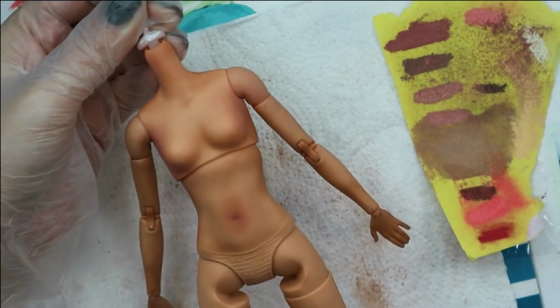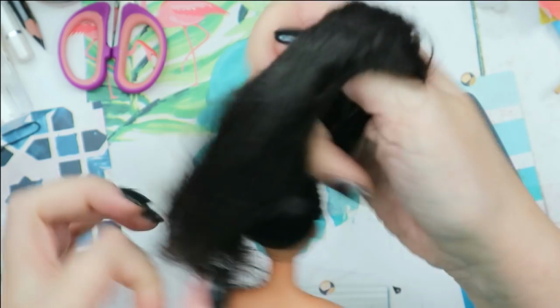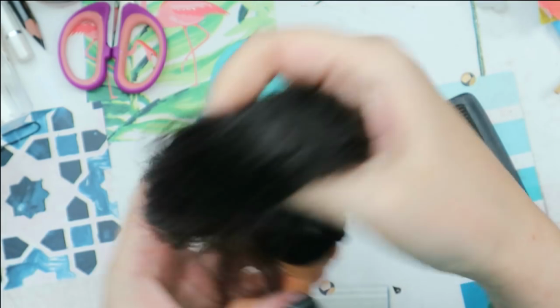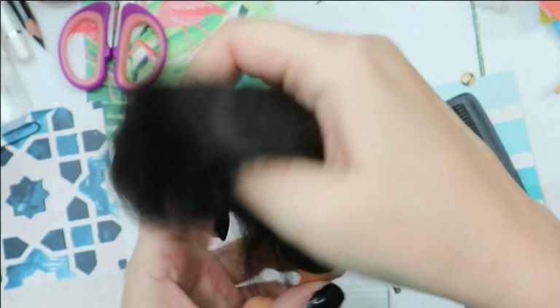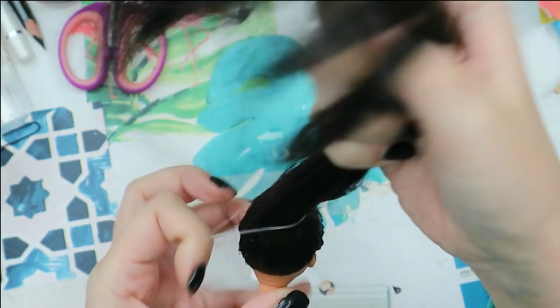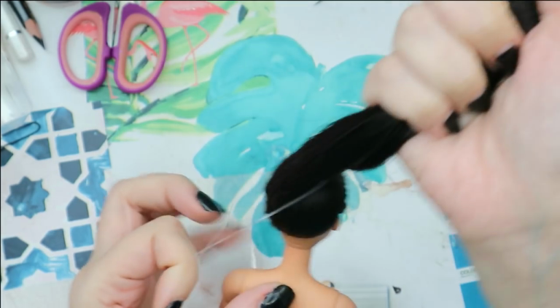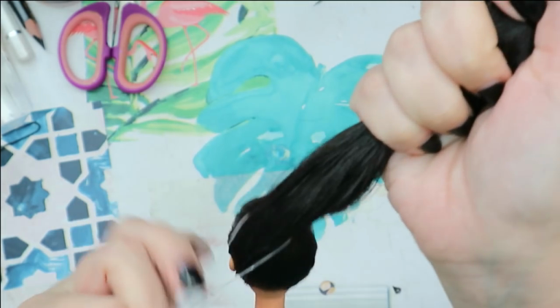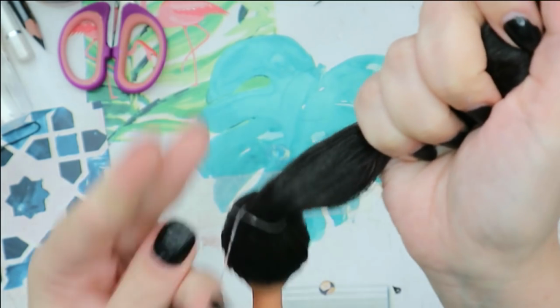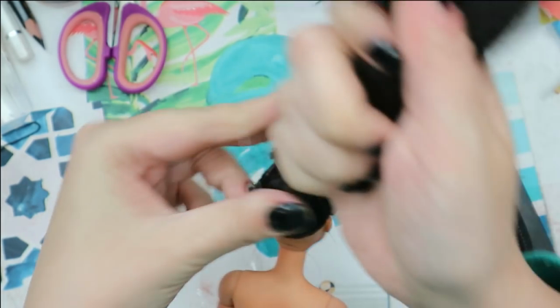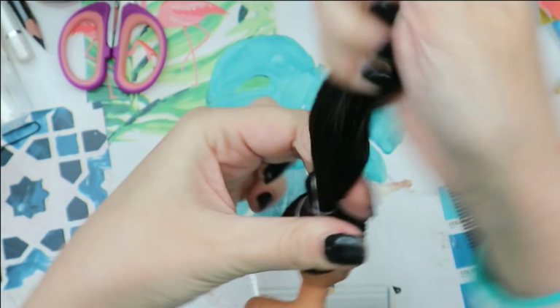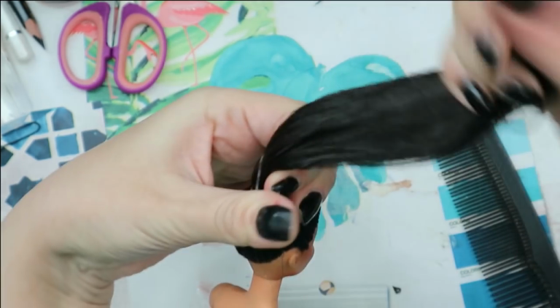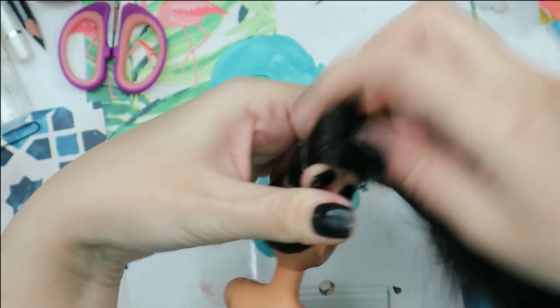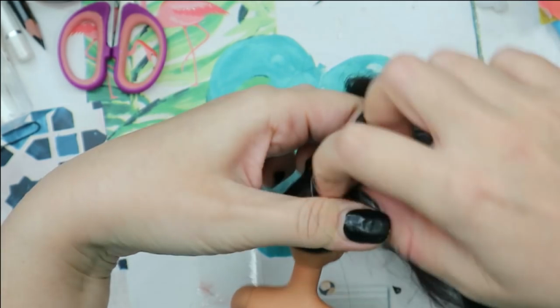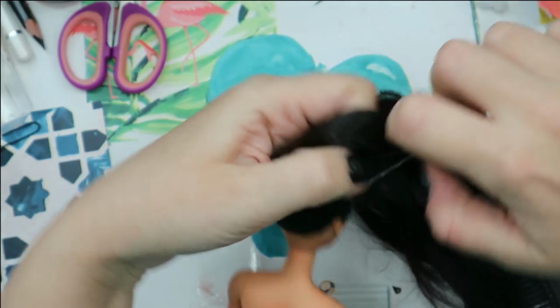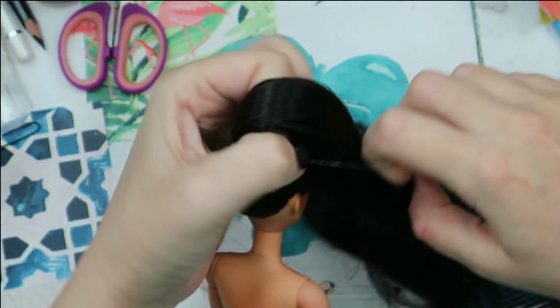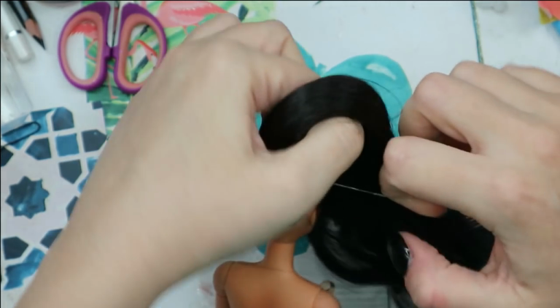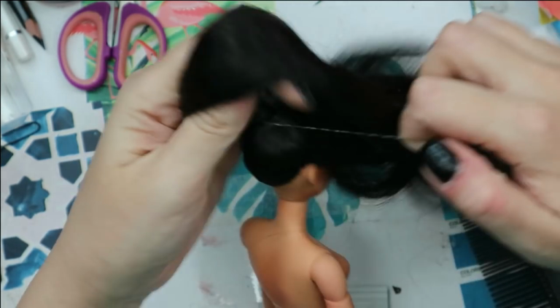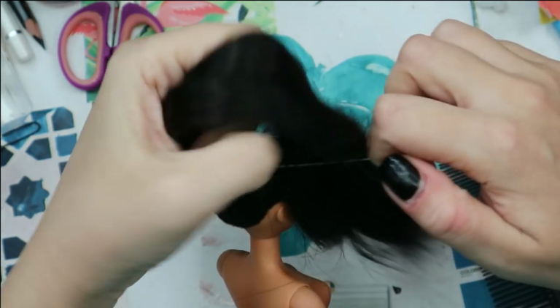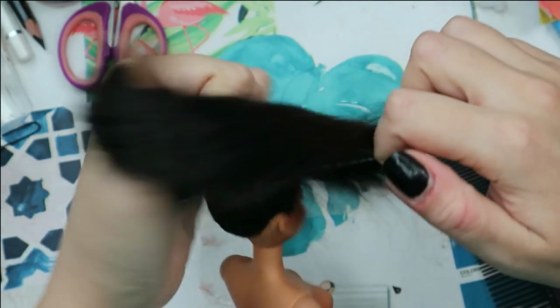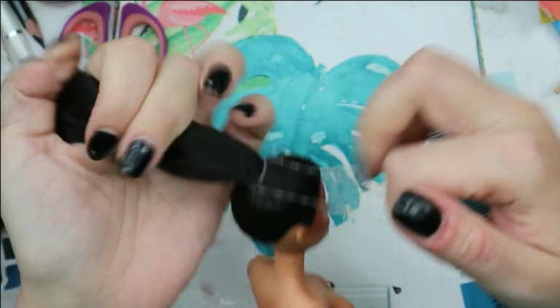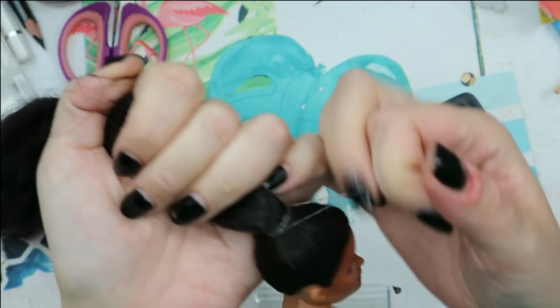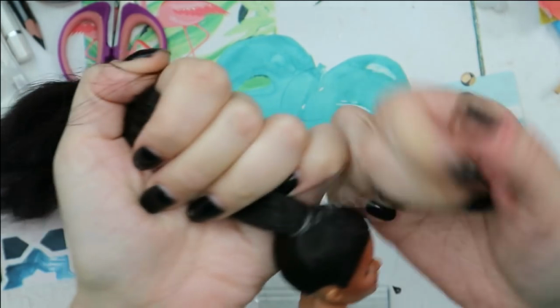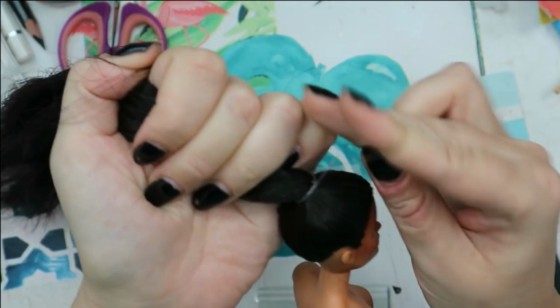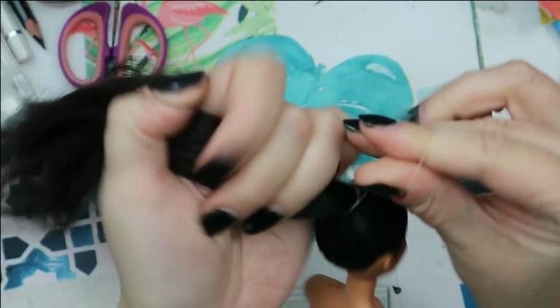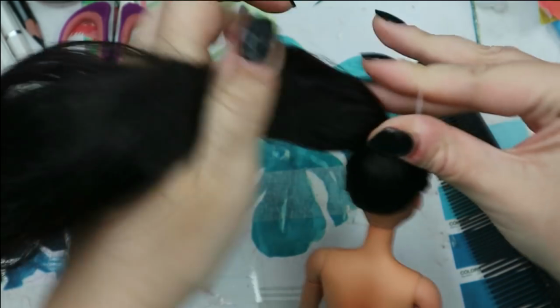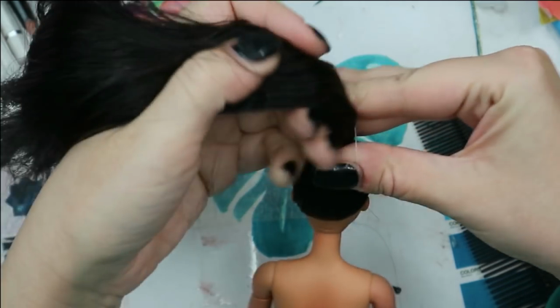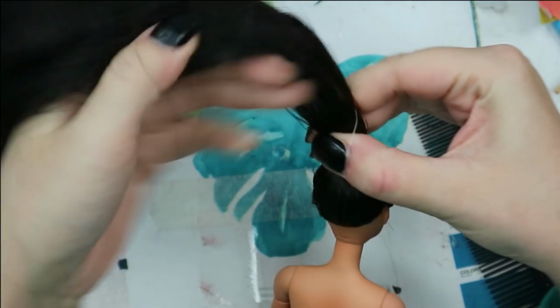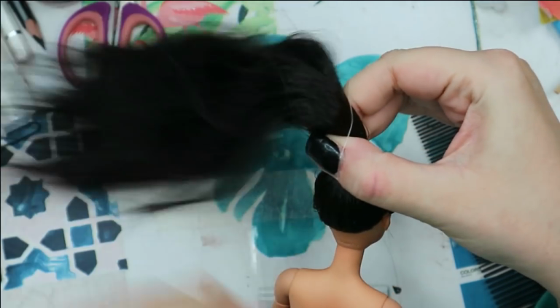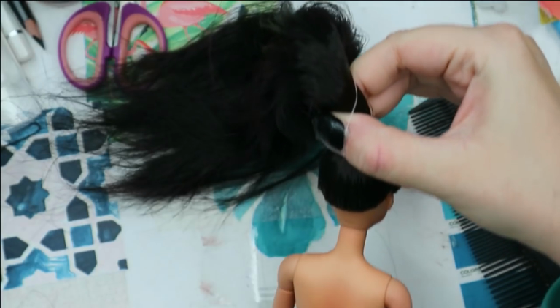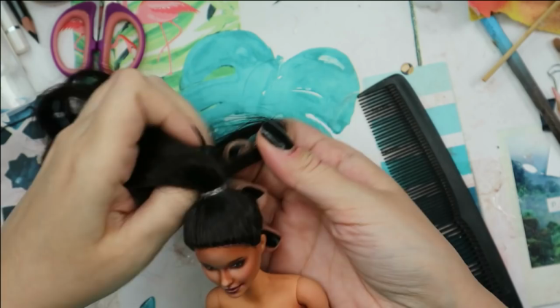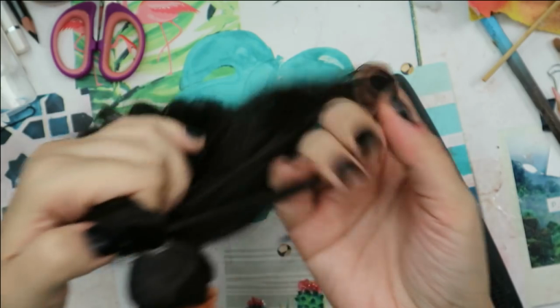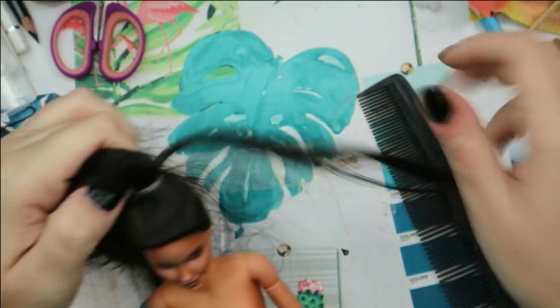Now I can cut her hair, style it in a ponytail, and I also want to curl the ends of the ponytail a little bit to make her hair lay more pretty.